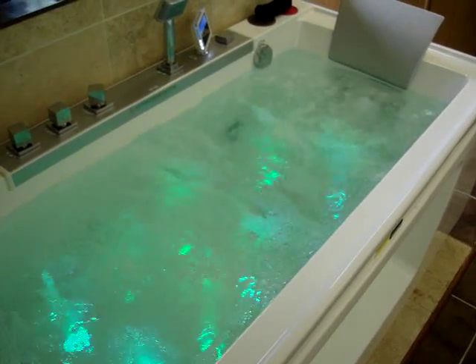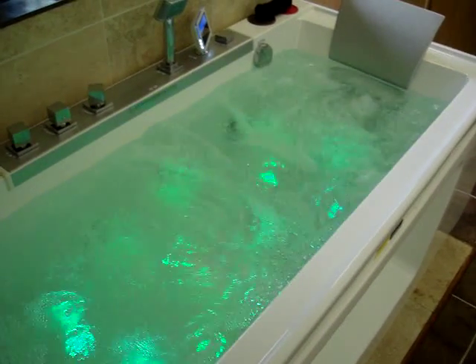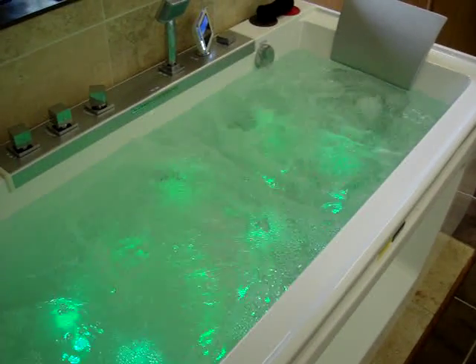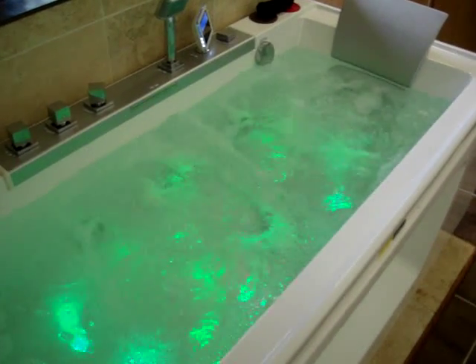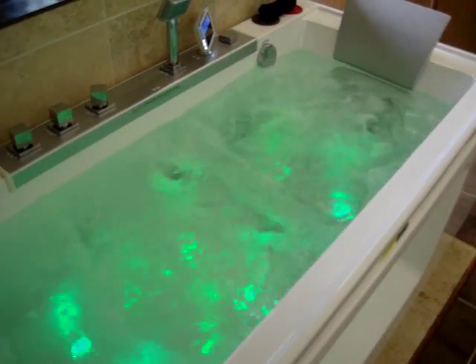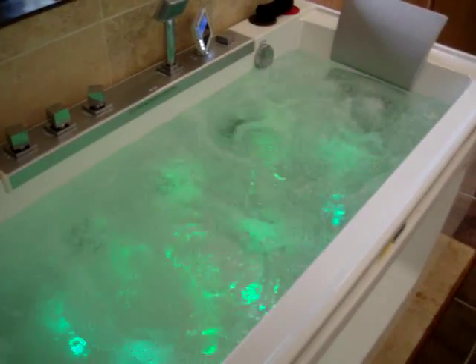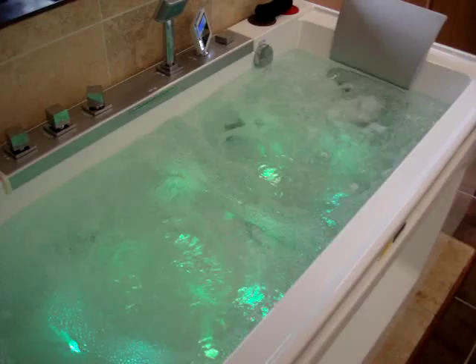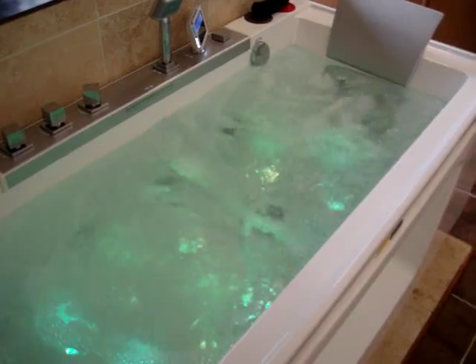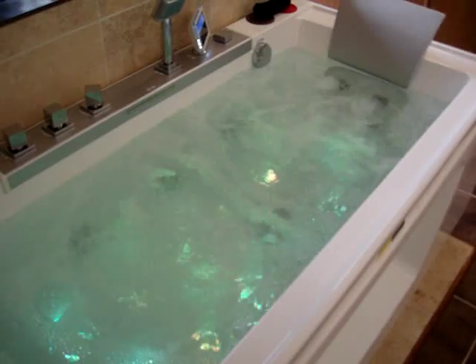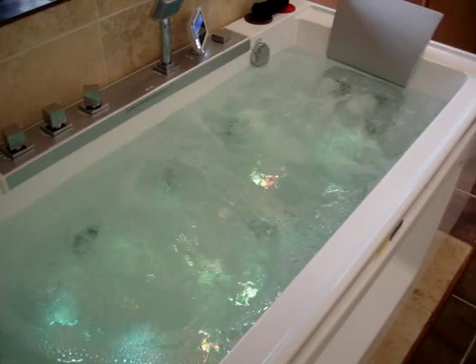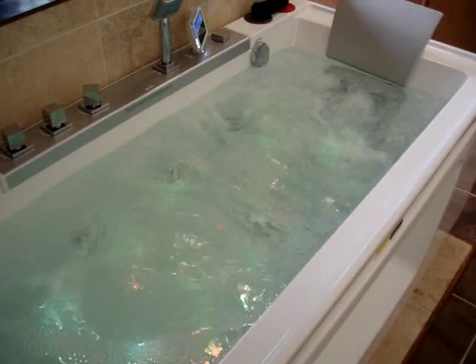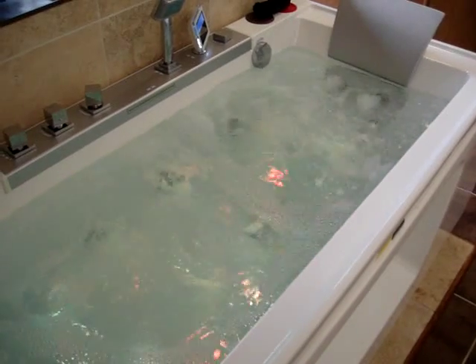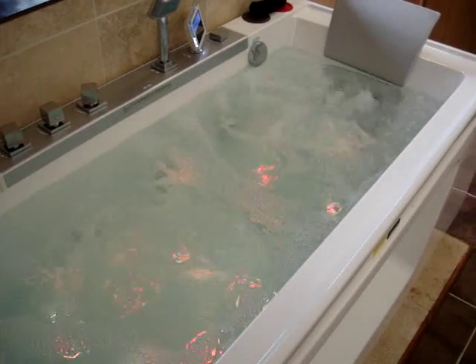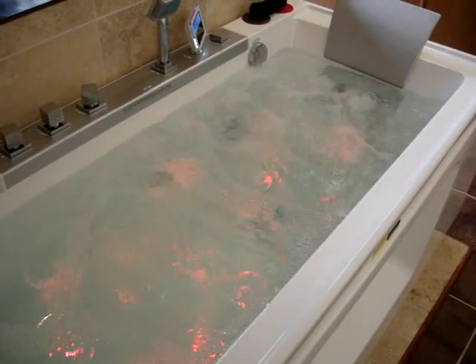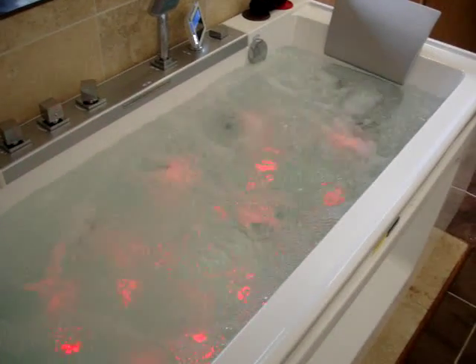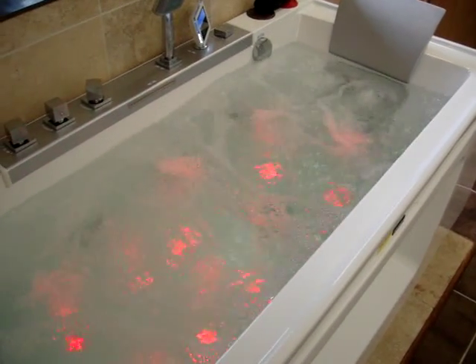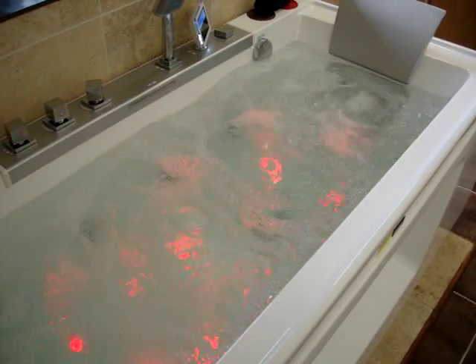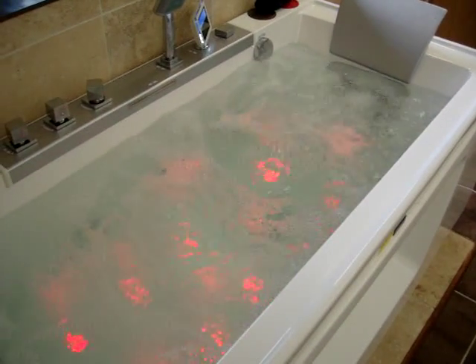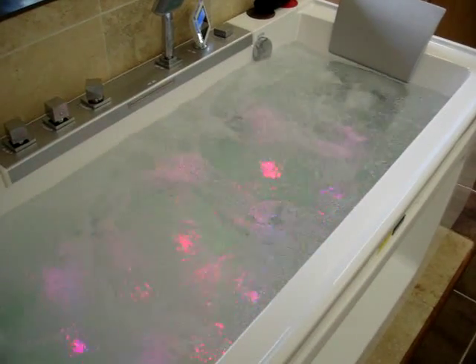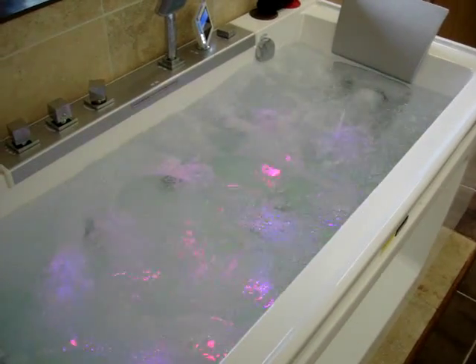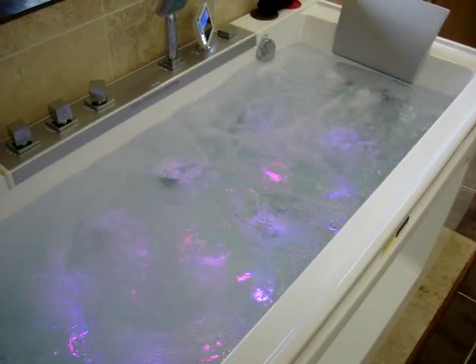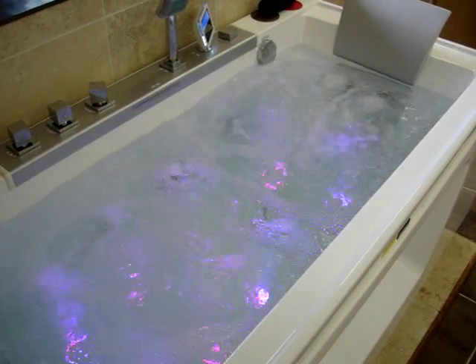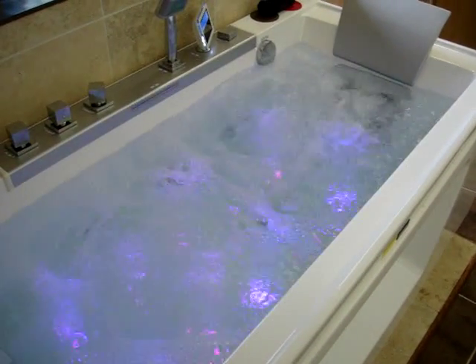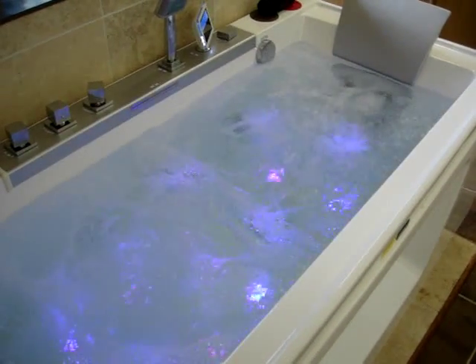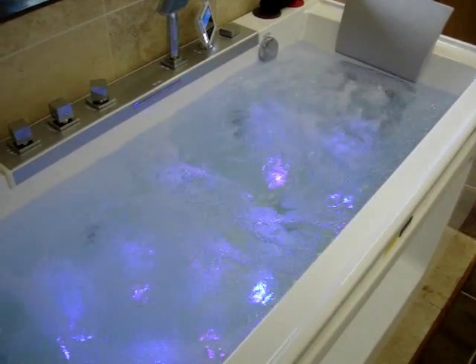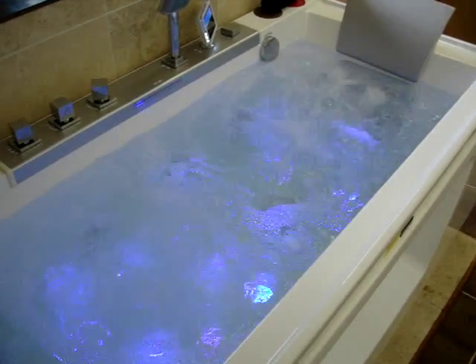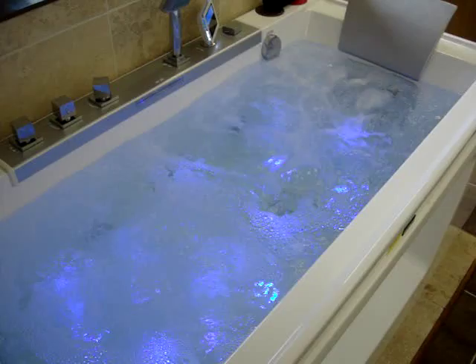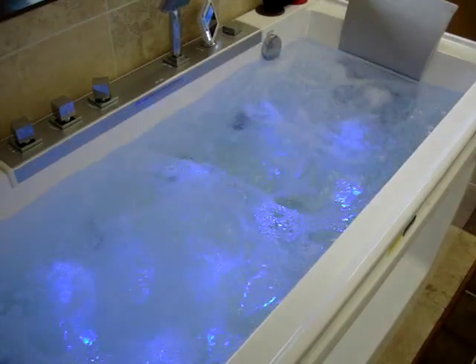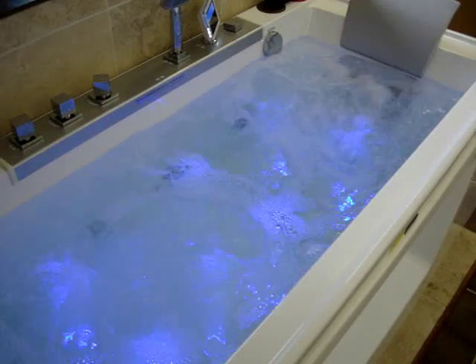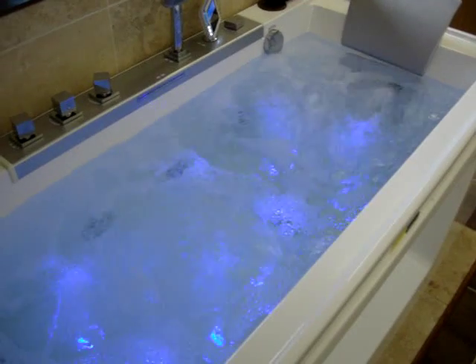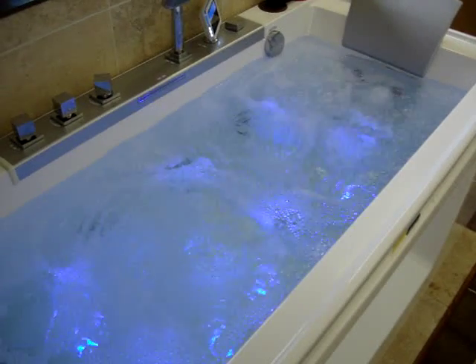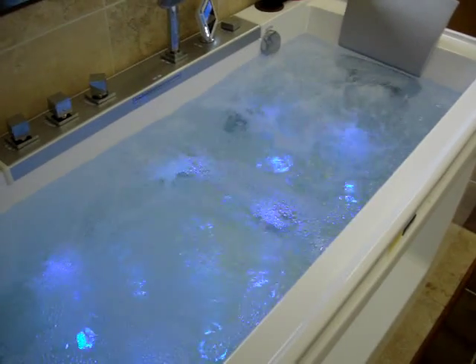Luxury Whirlpool Baths from Devon Aquatherapy. This is an SSWW Cambridge.